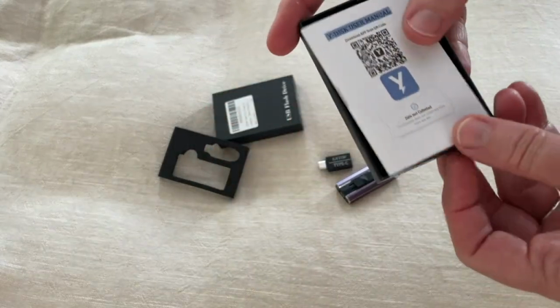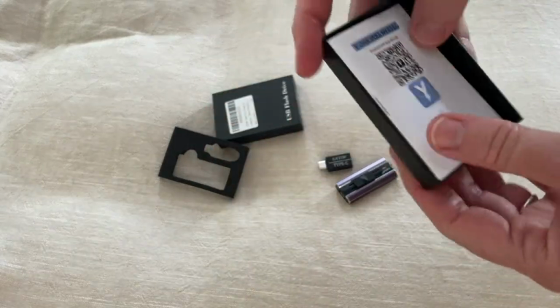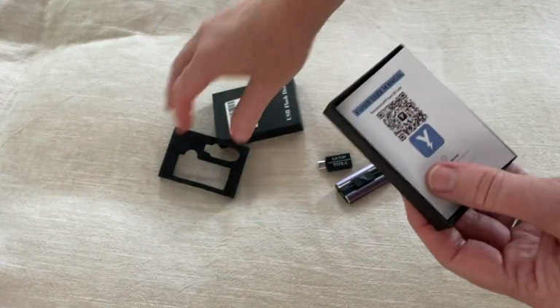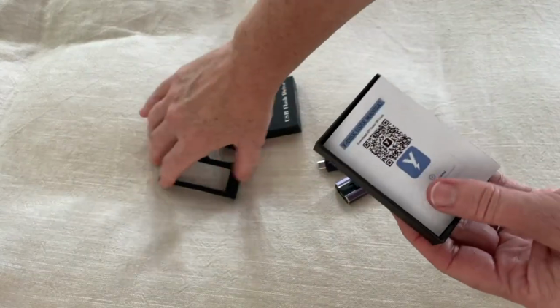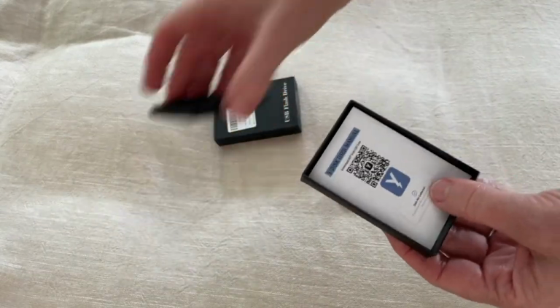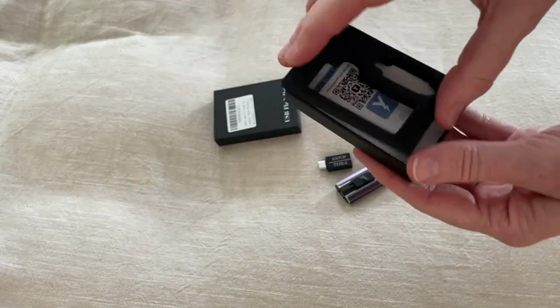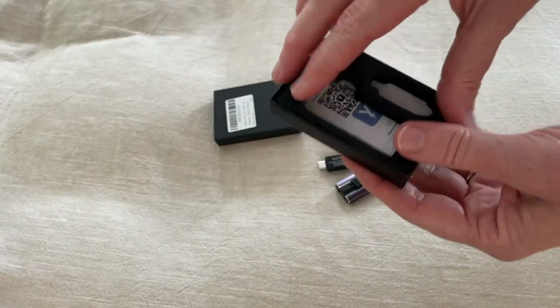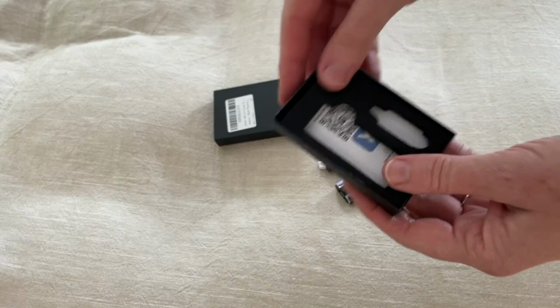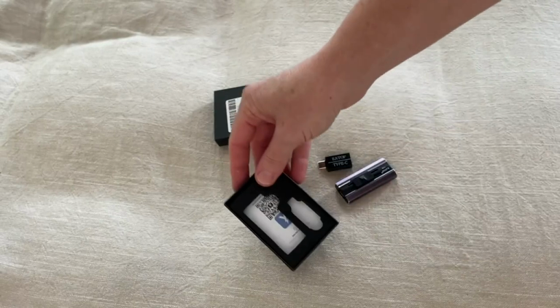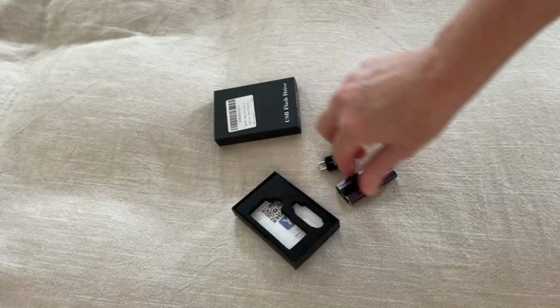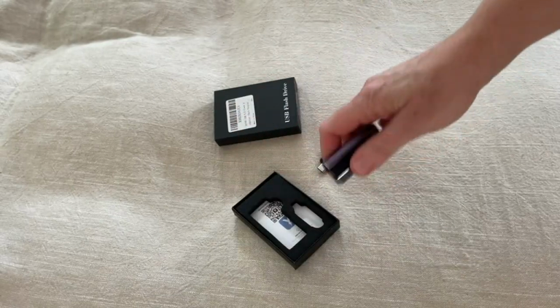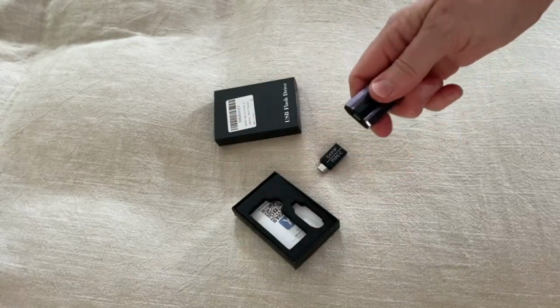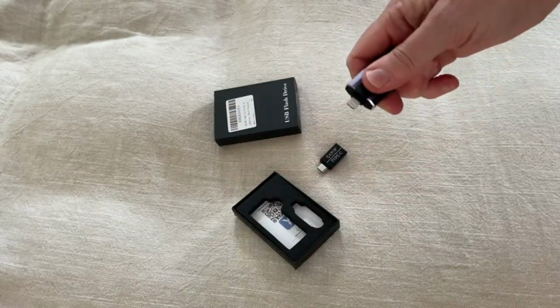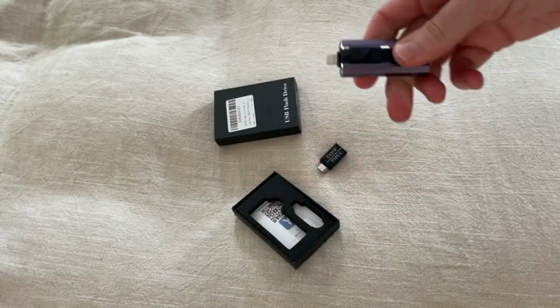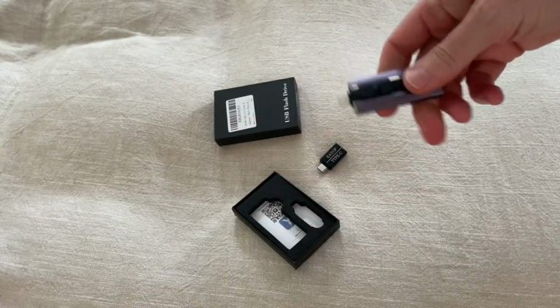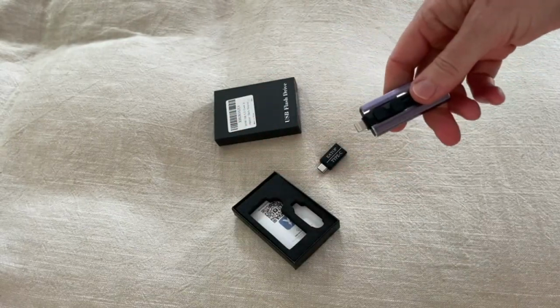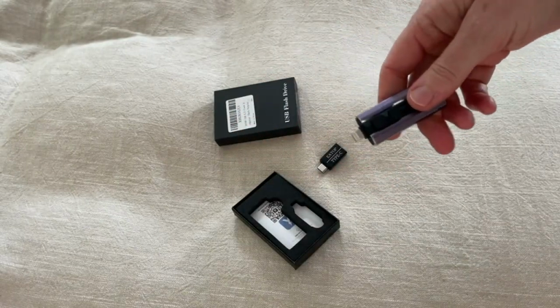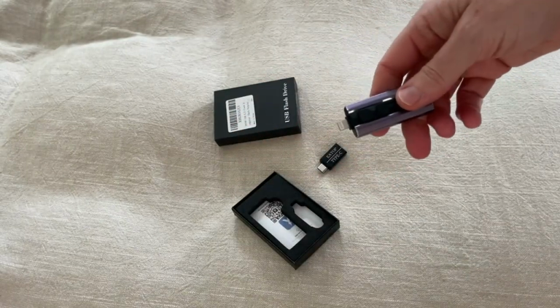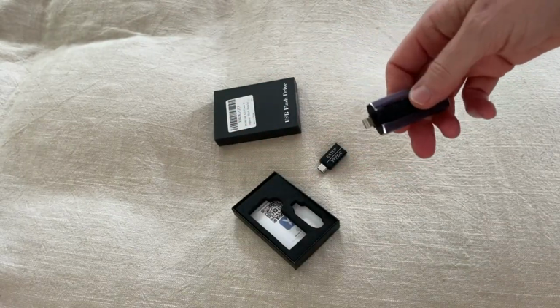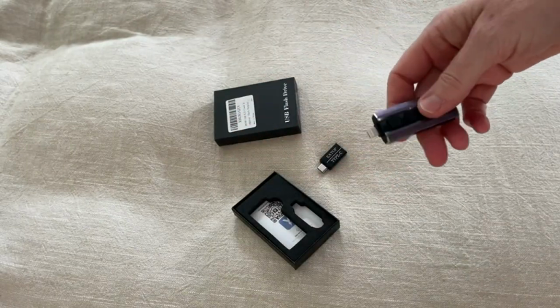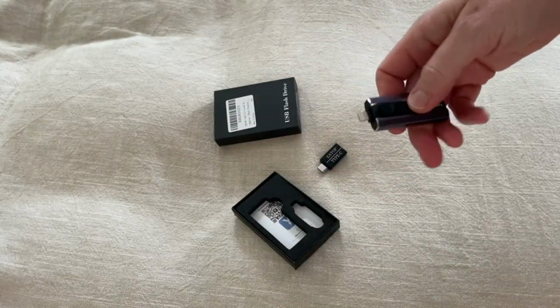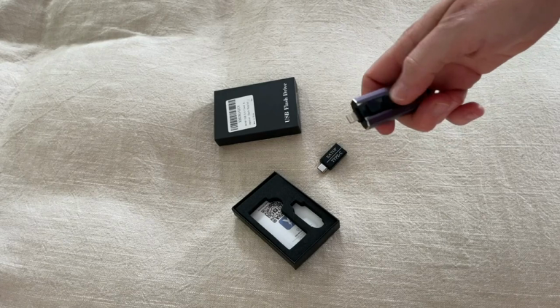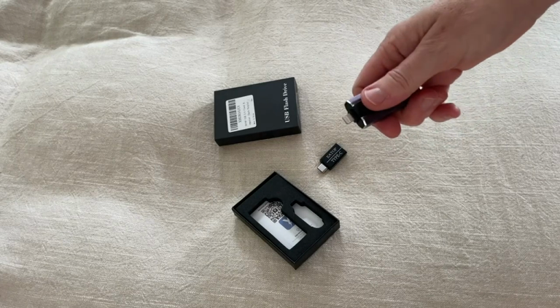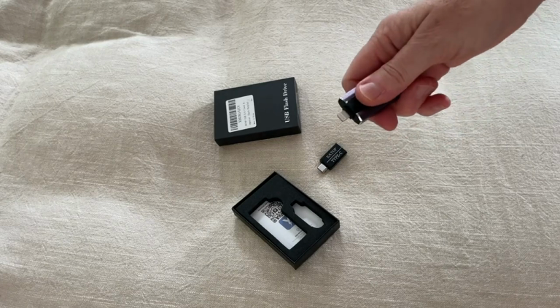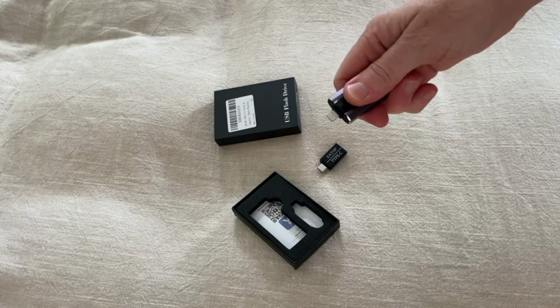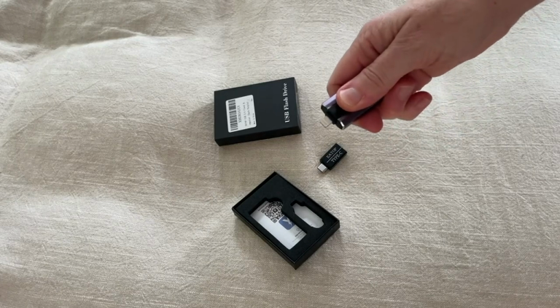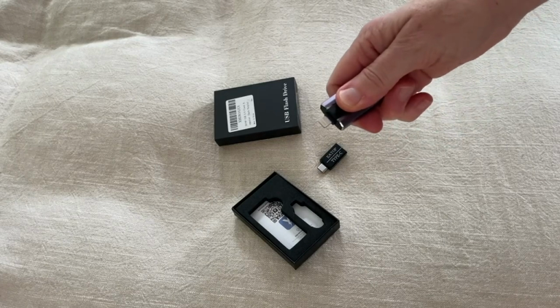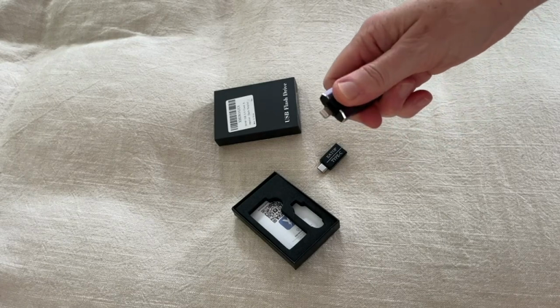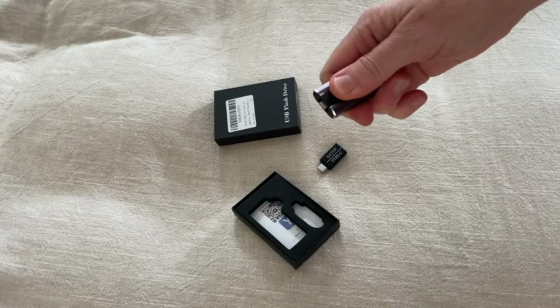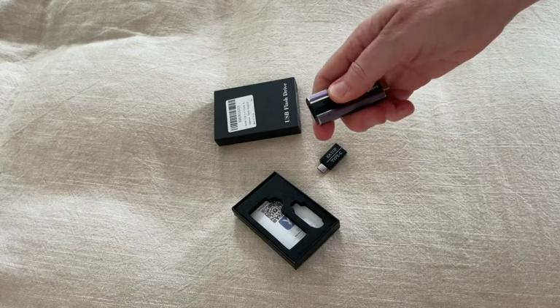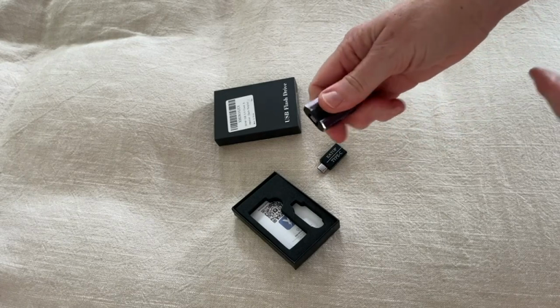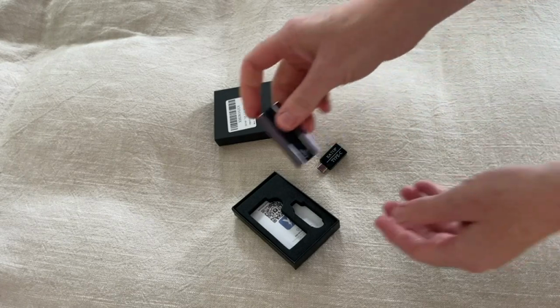You can scan the QR code to get all the info. When I plugged this into my phone it immediately downloaded the app, which was great, and it's super intuitive — it was very easy to figure out.